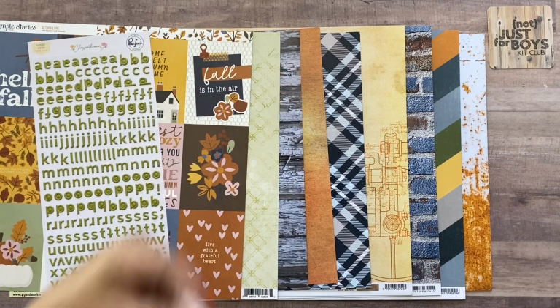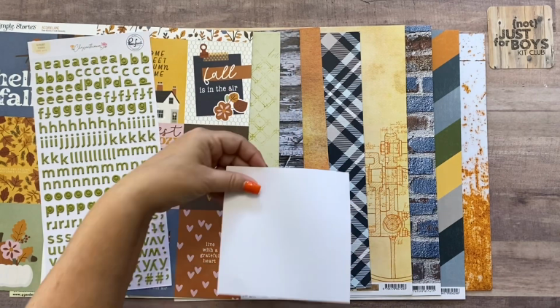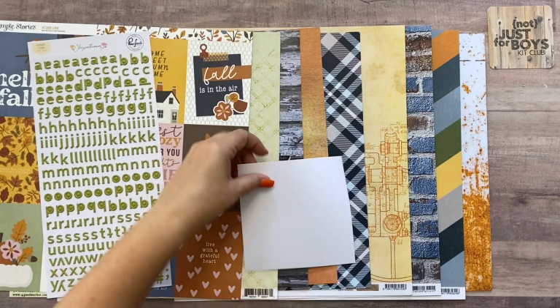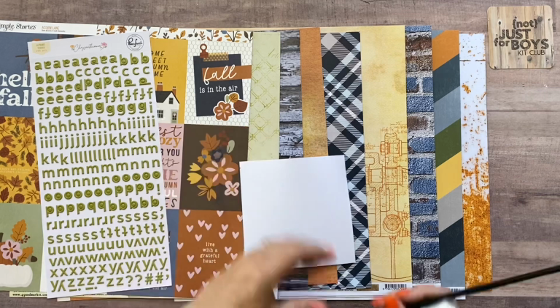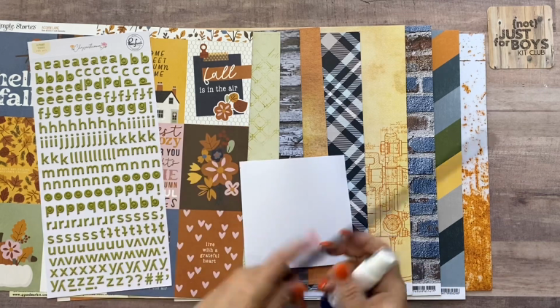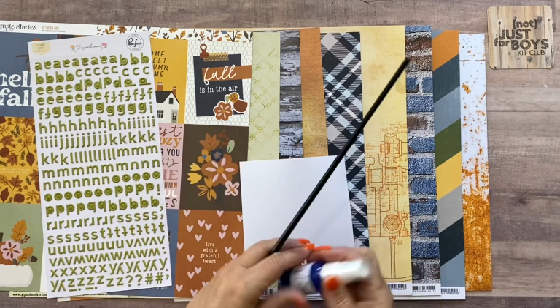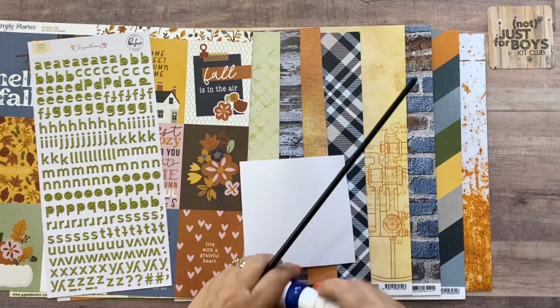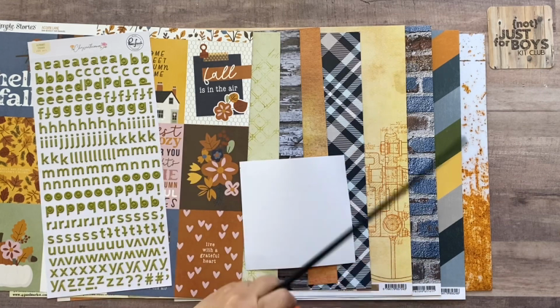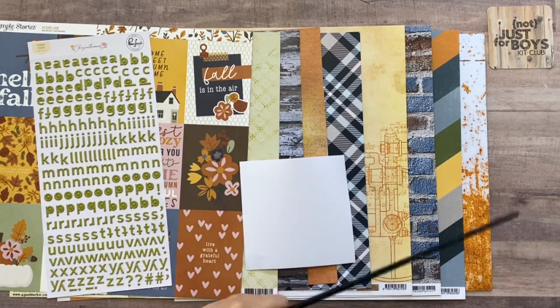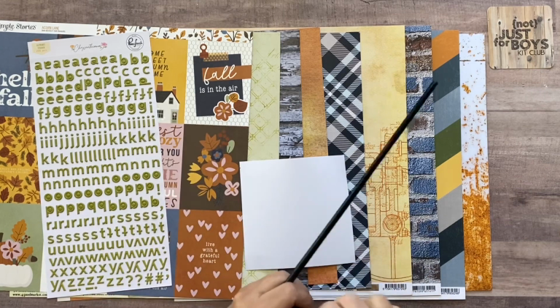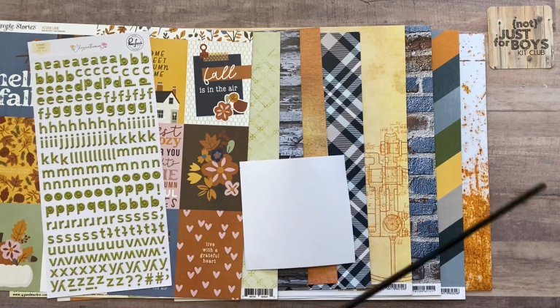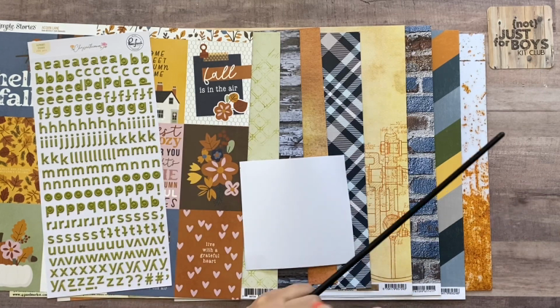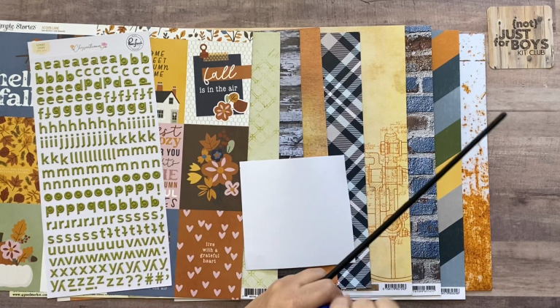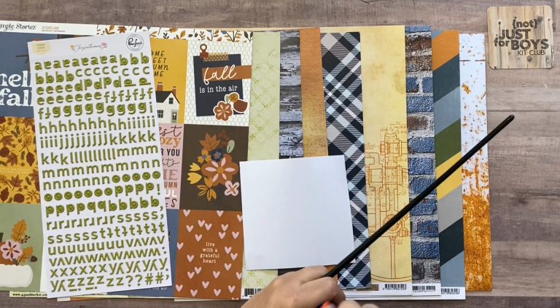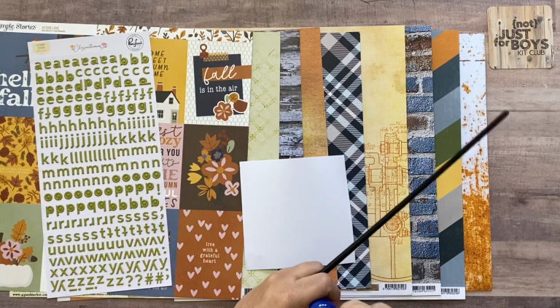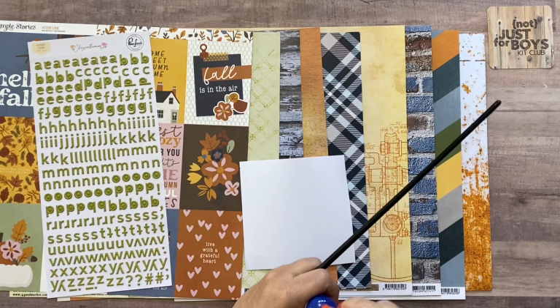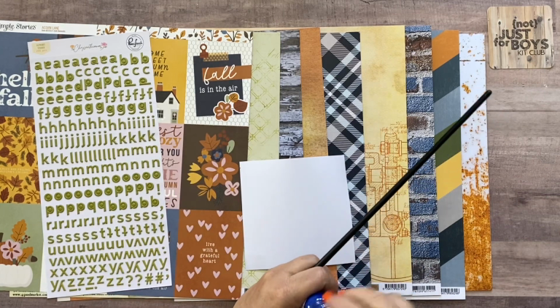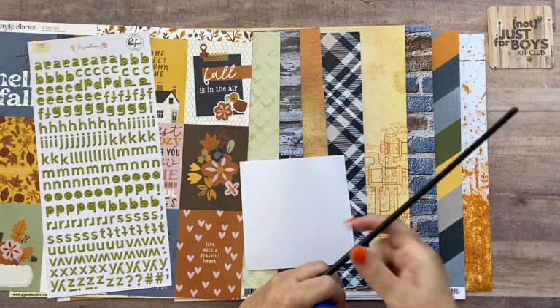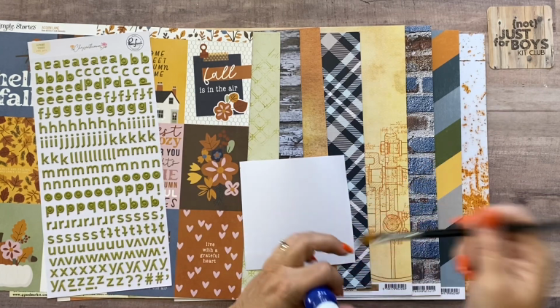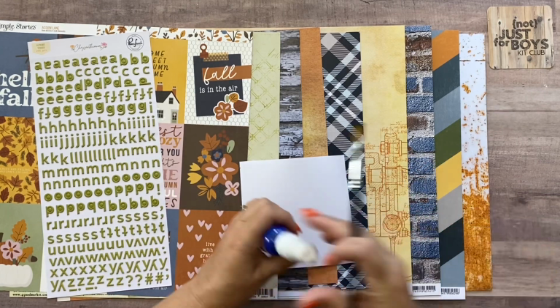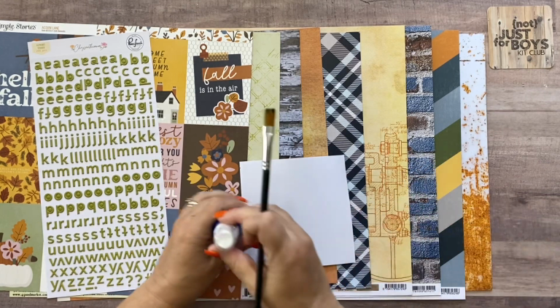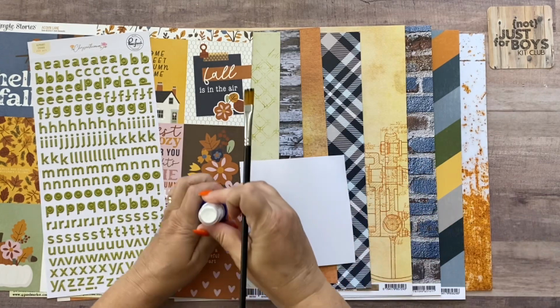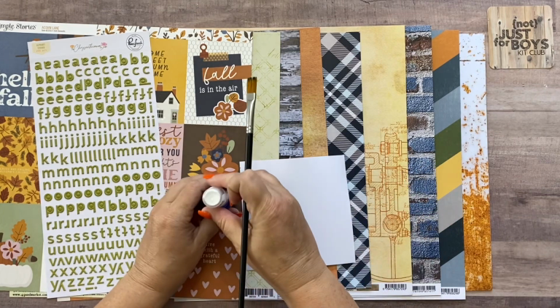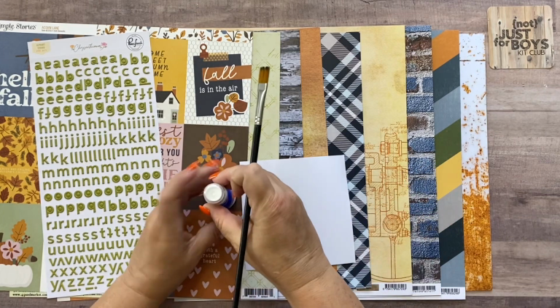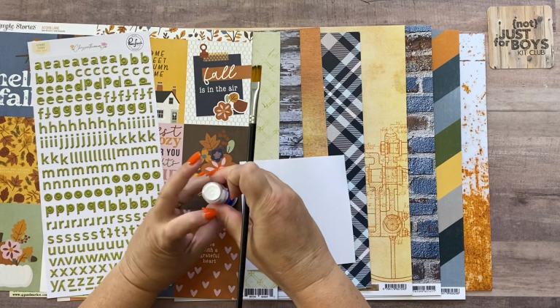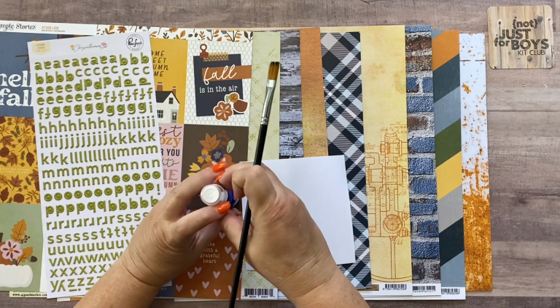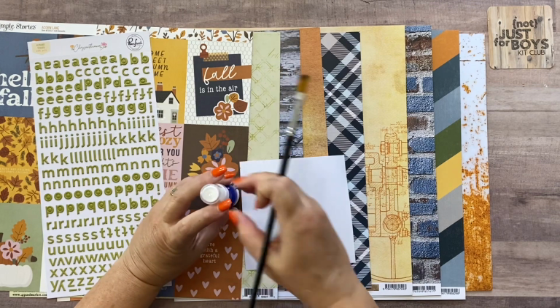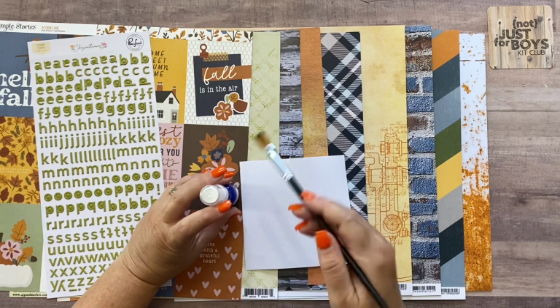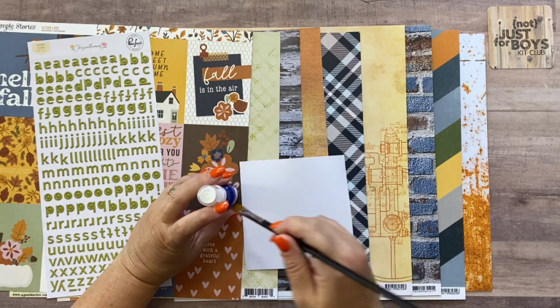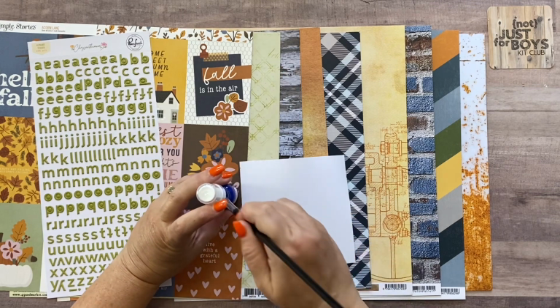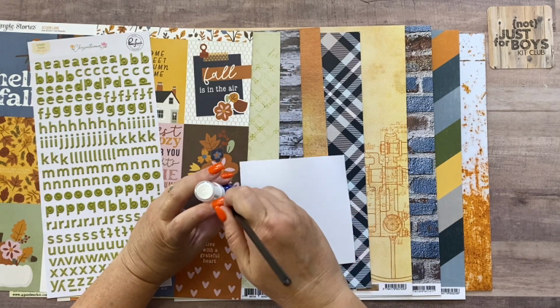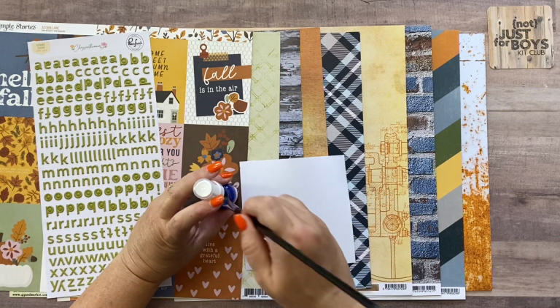Sometimes I like to paint with these, so I've got a paintbrush to paint out the color for you.